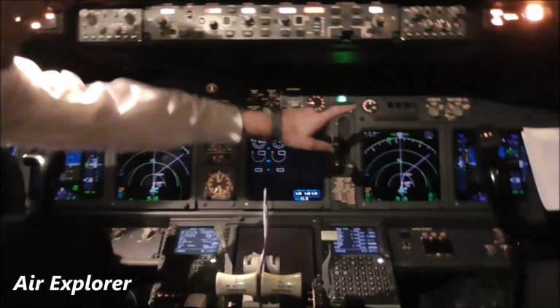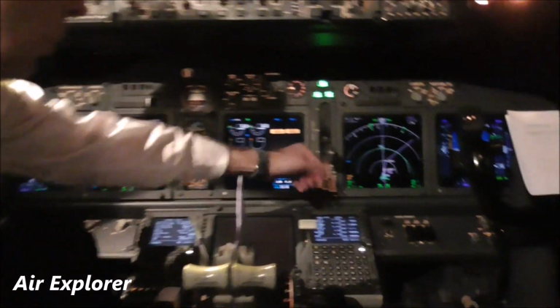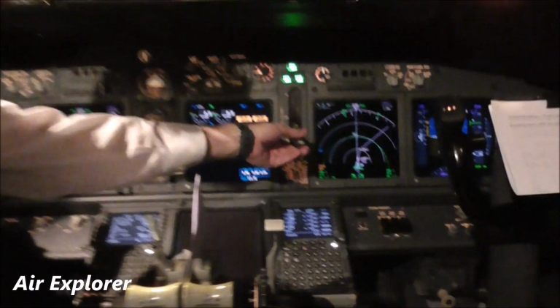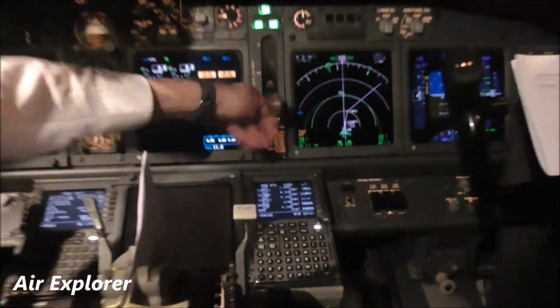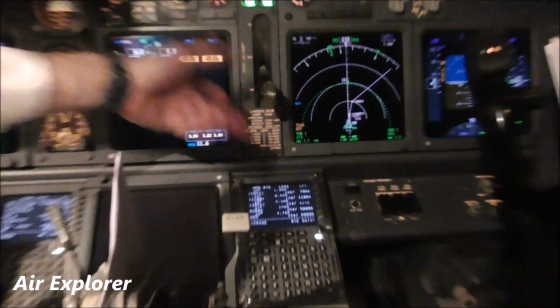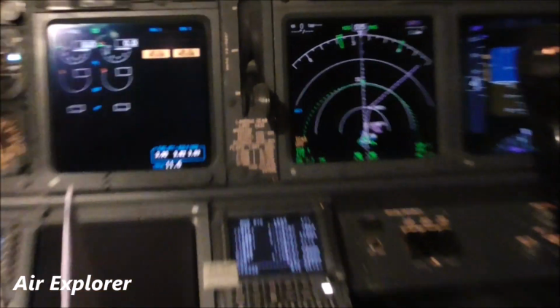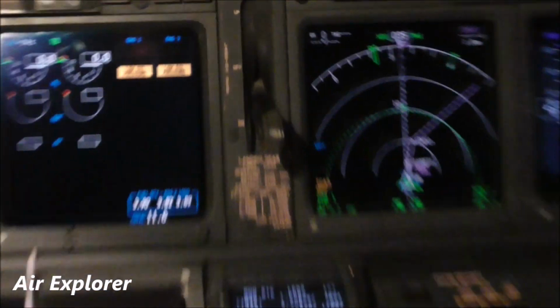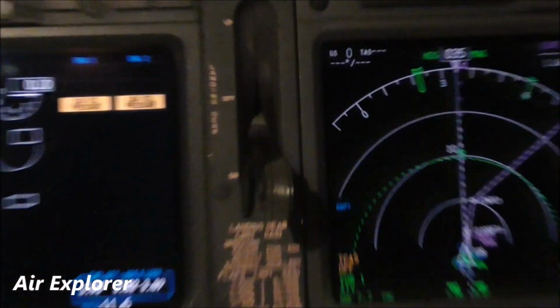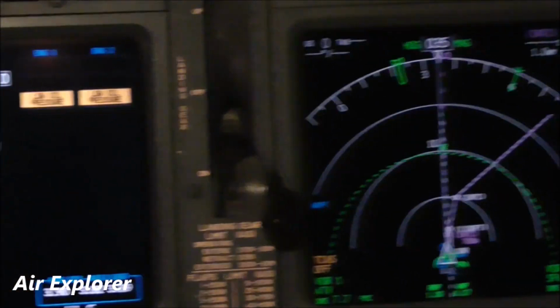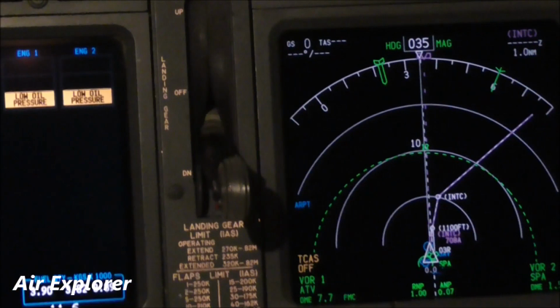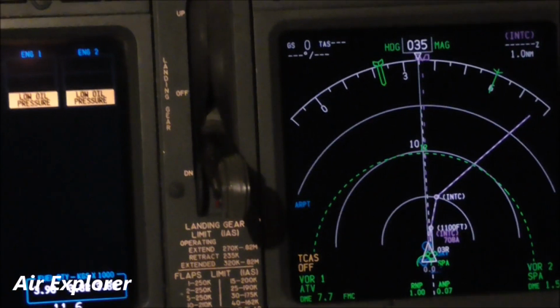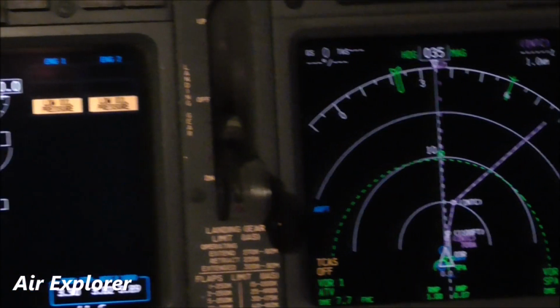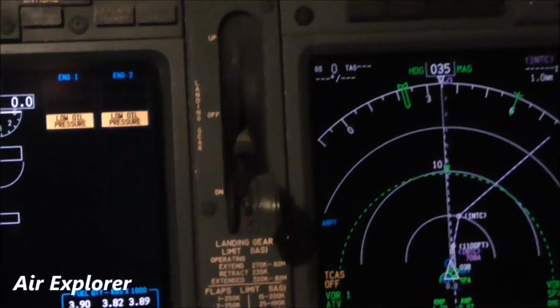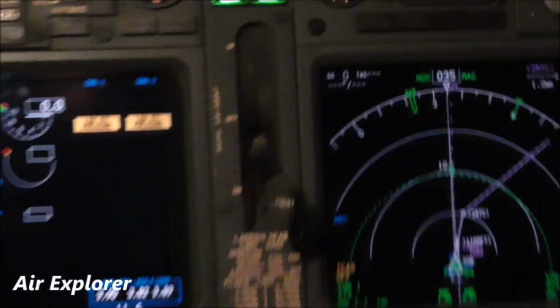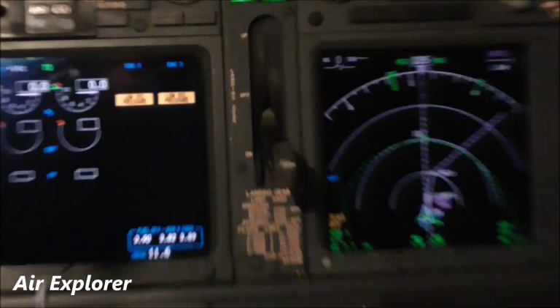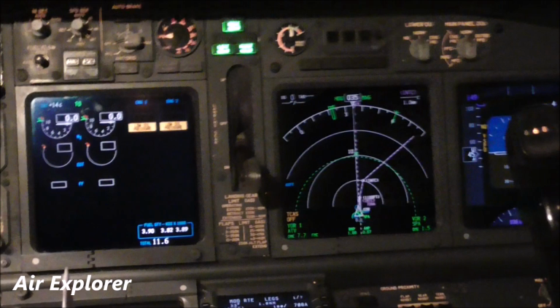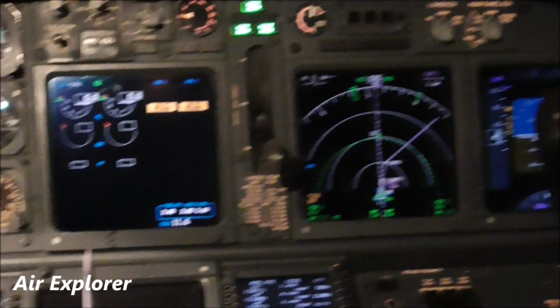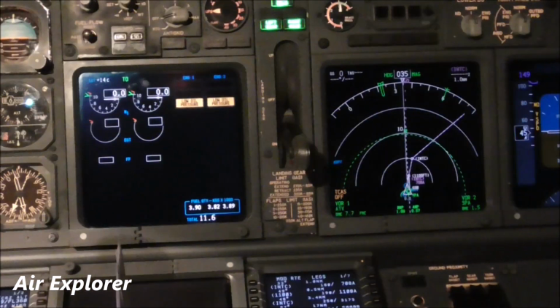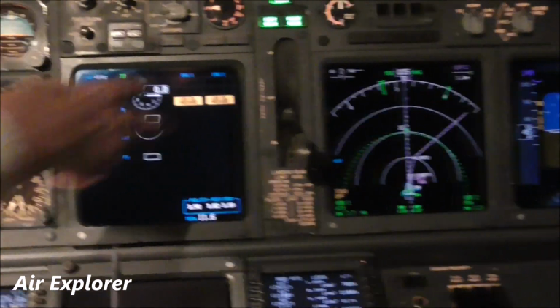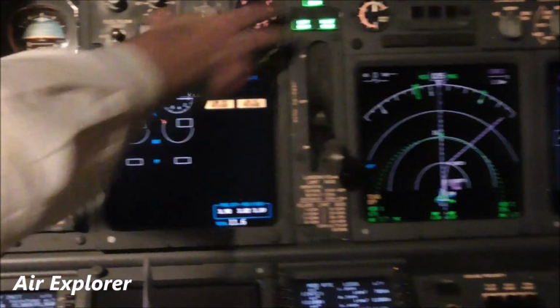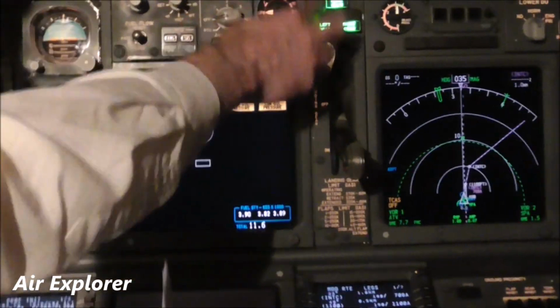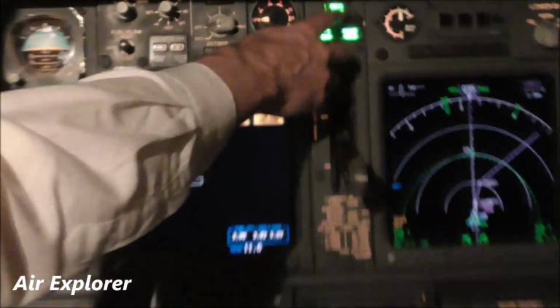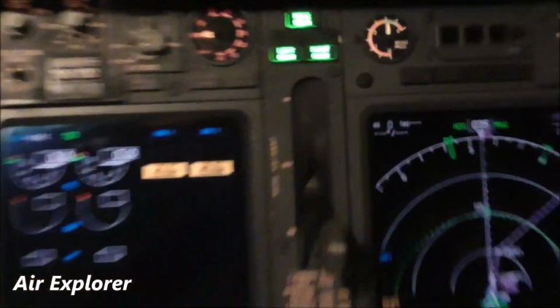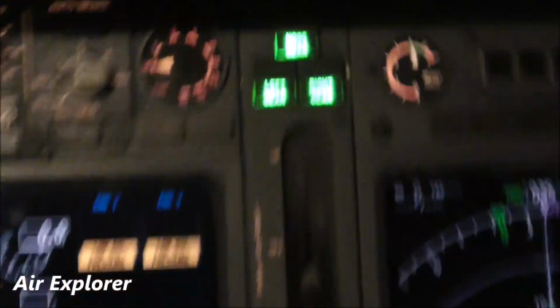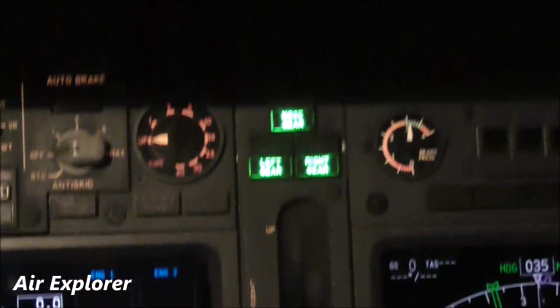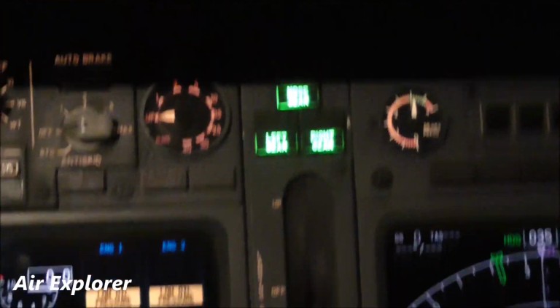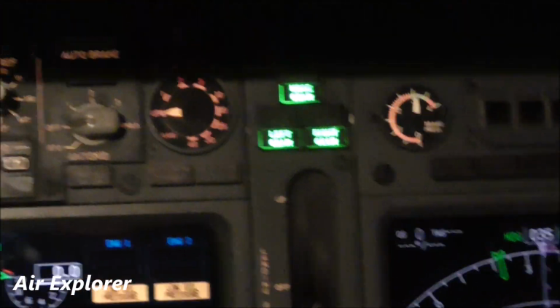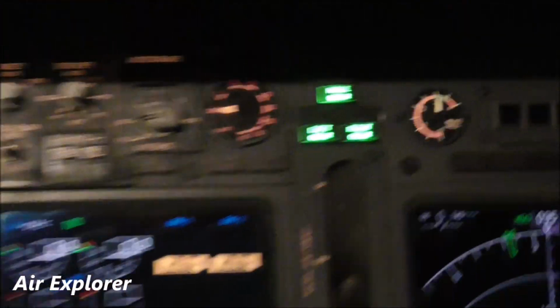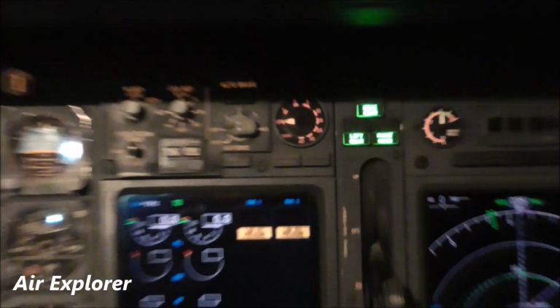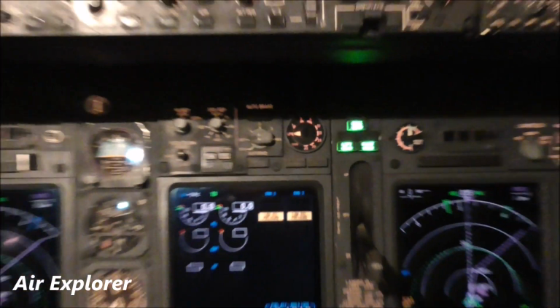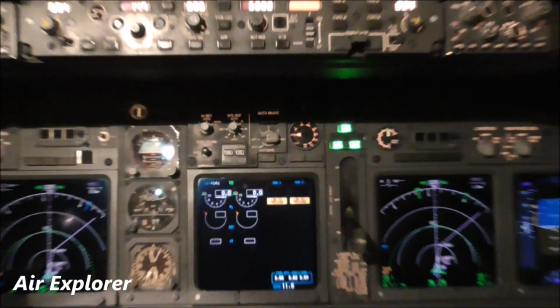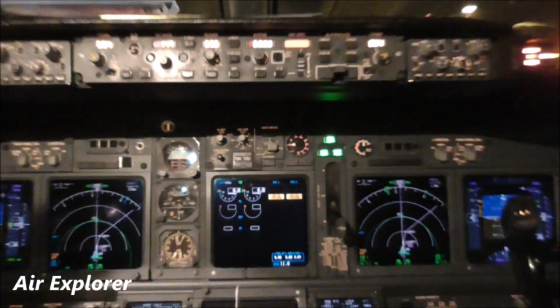This is a wheel, so this is for the landing gear. And now it's of course down. You can see the three lights — it means all three gear are down.